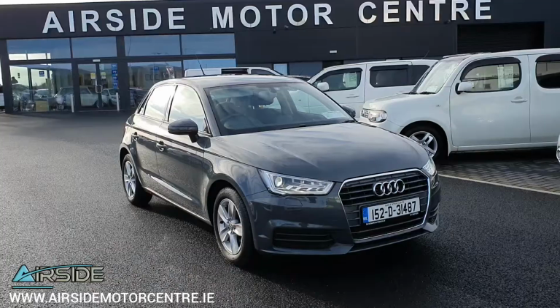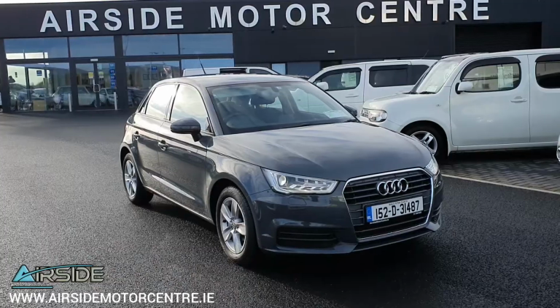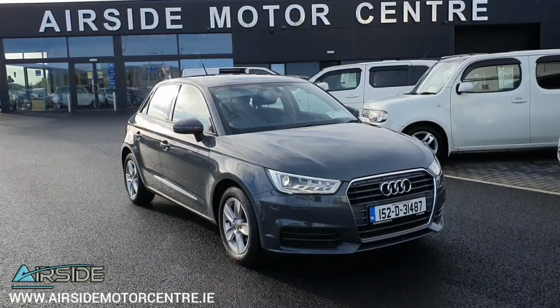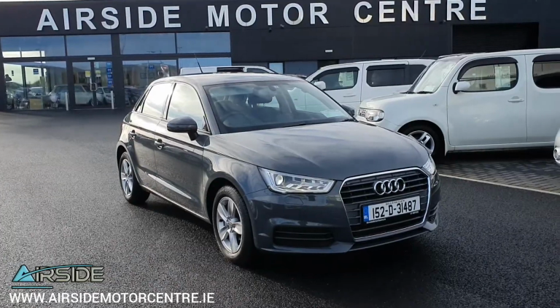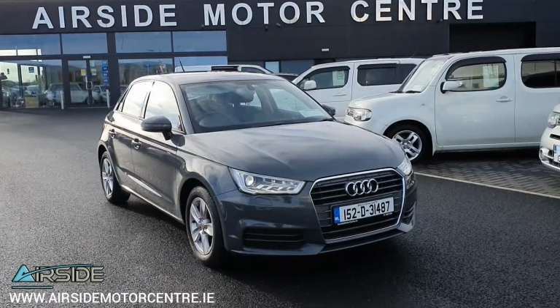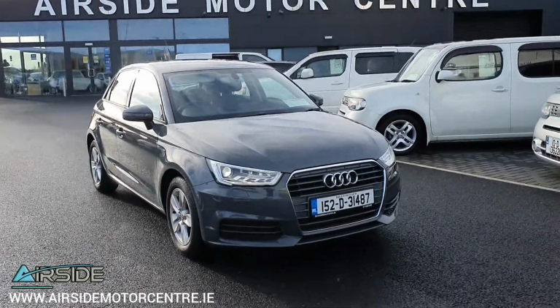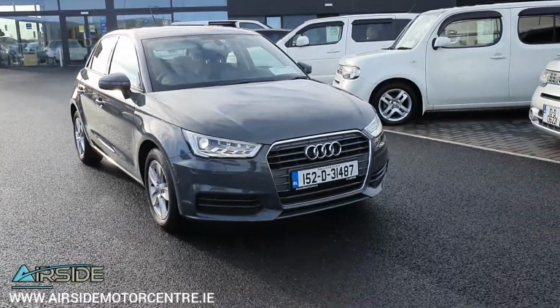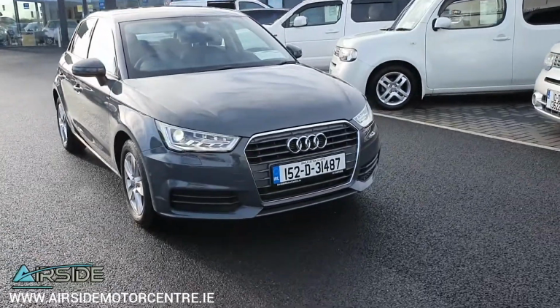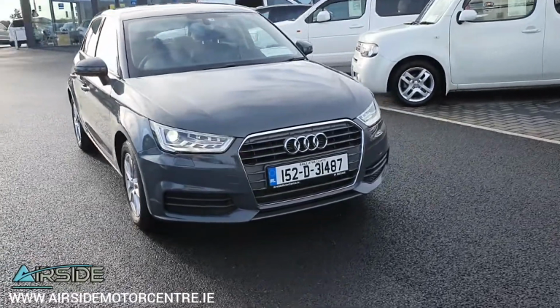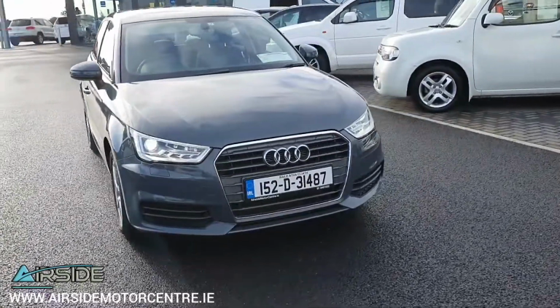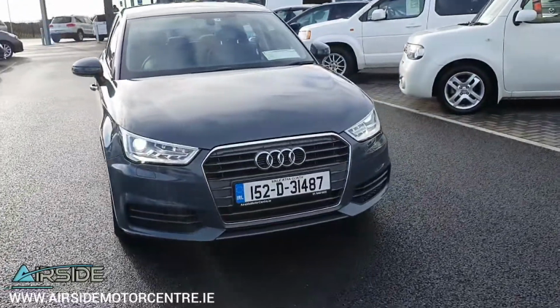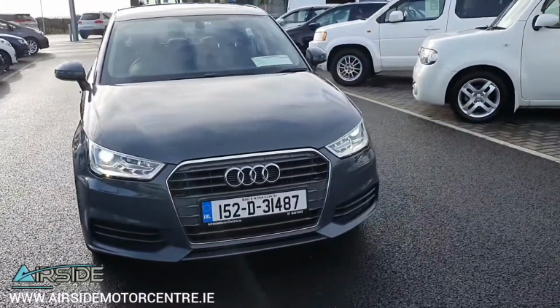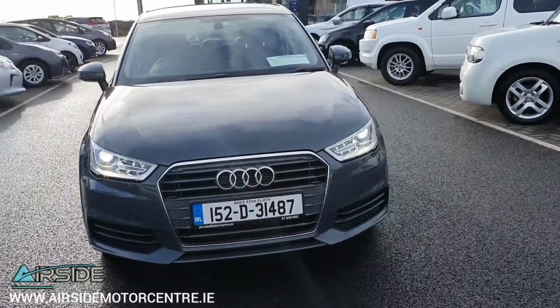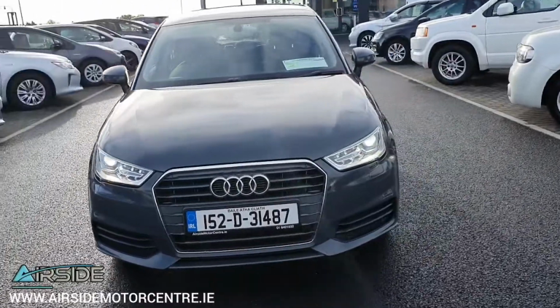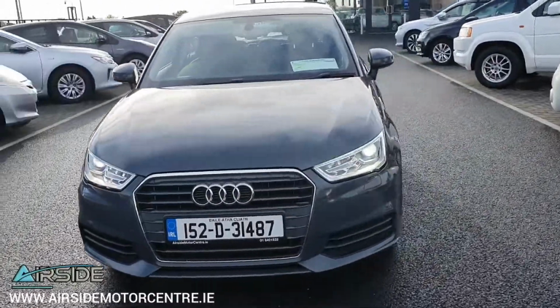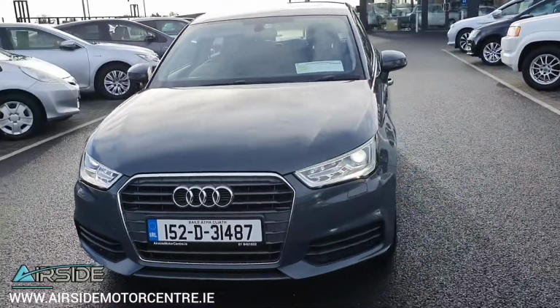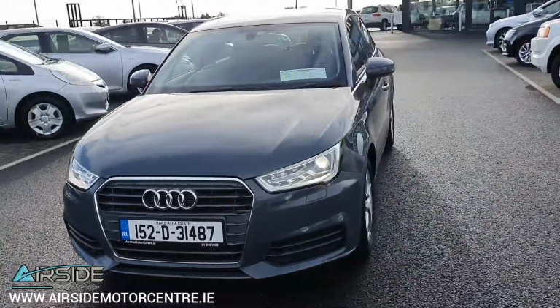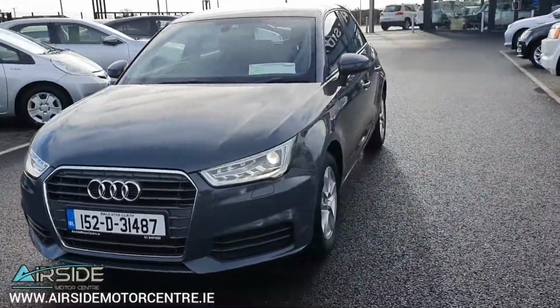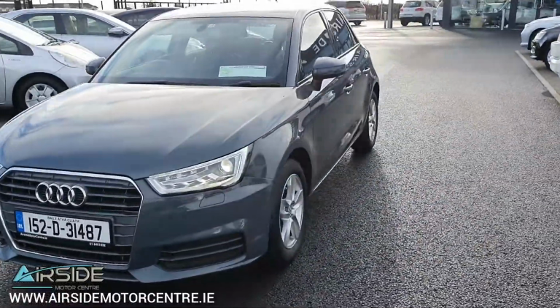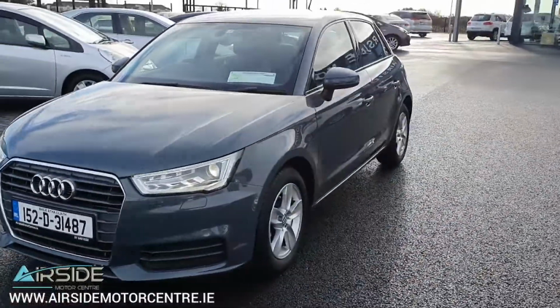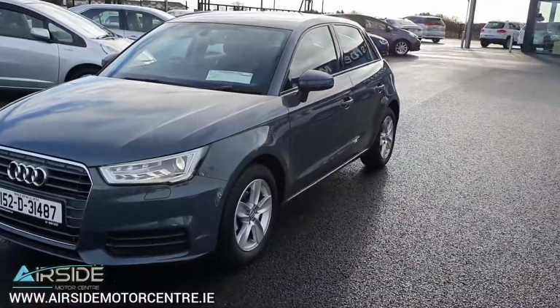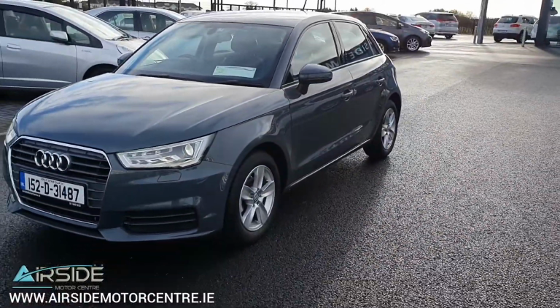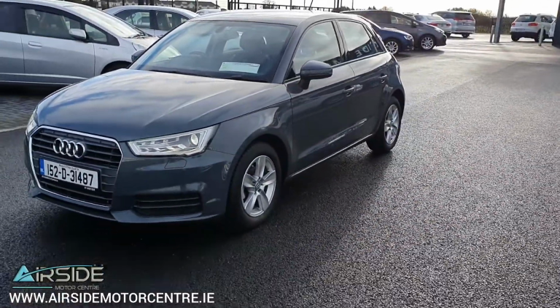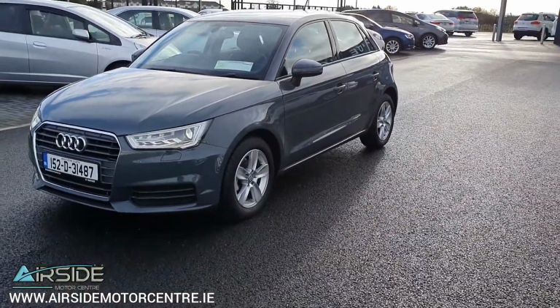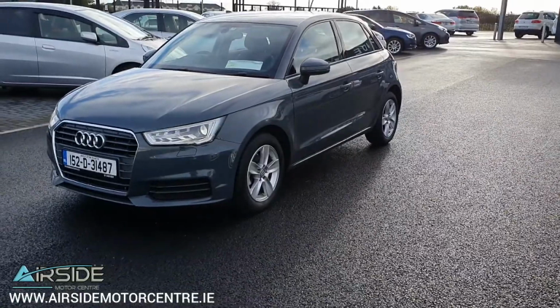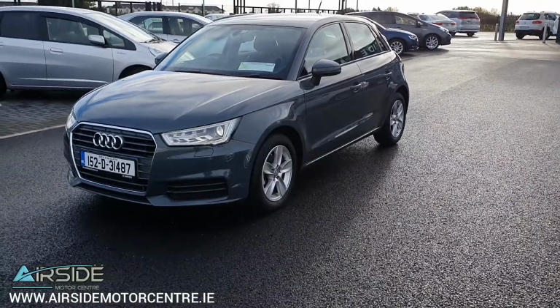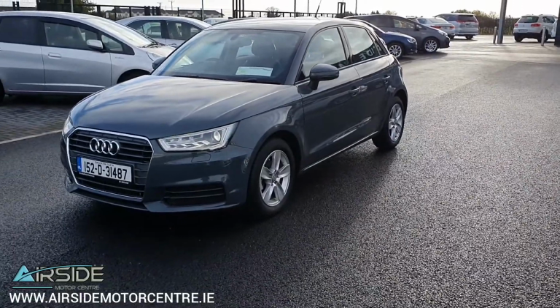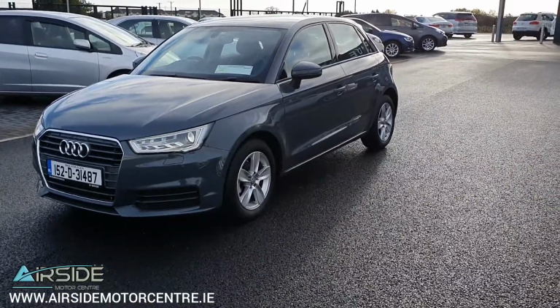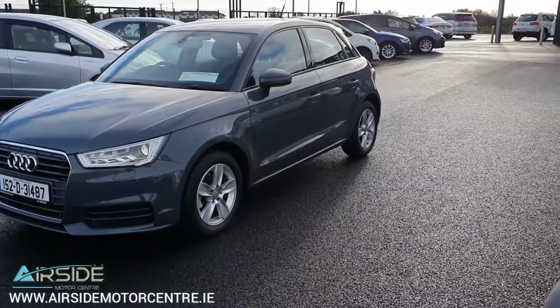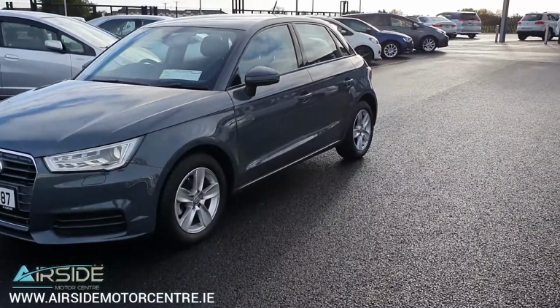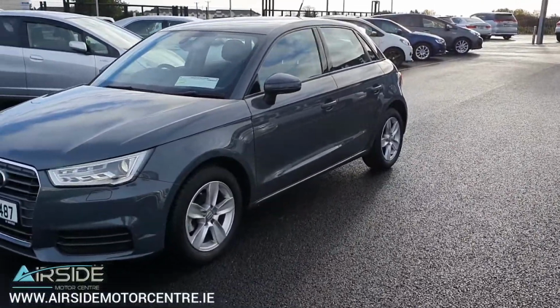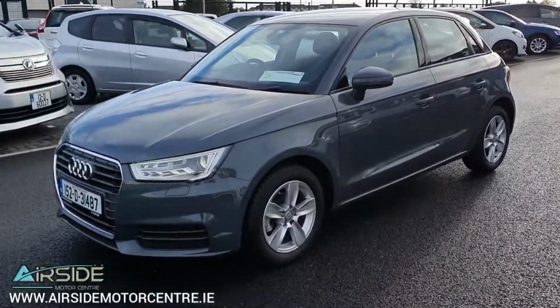Hi guys, it's Stephen here at Airside Motor Centre. I'm just going to give you a quick walk around this 2015 Audi A1. As you can see it's on the 152 registration plate and it's only got the 1L automatic petrol engine. It's in absolutely pristine condition inside and out.